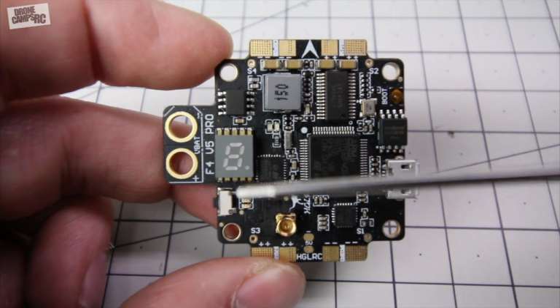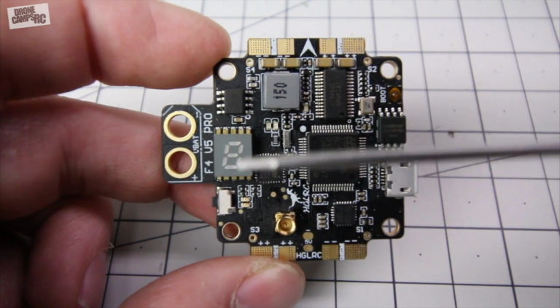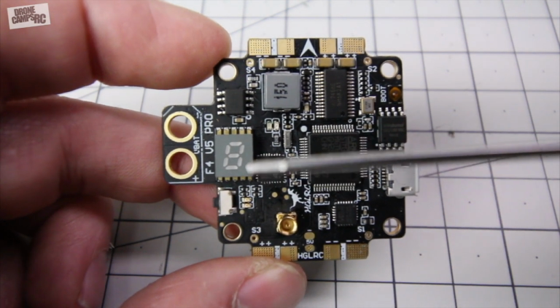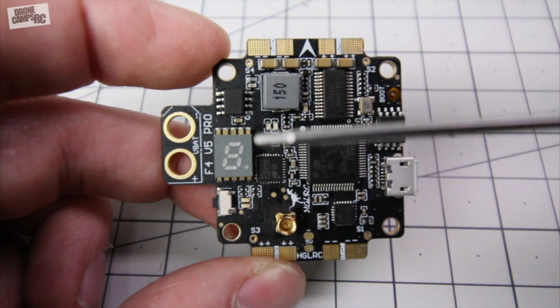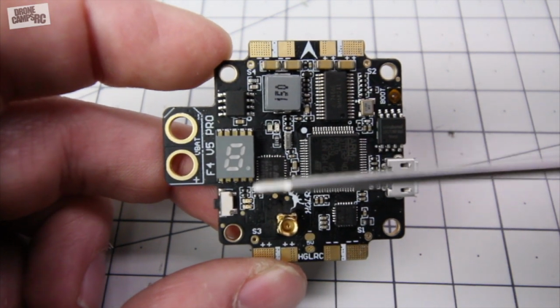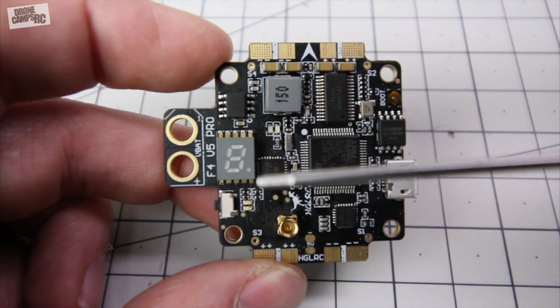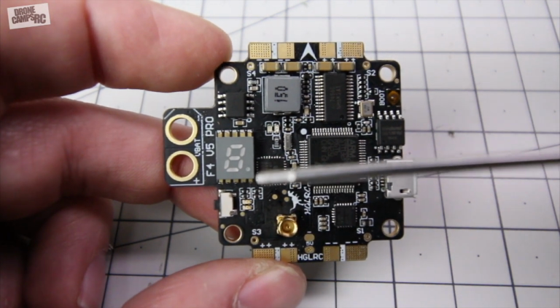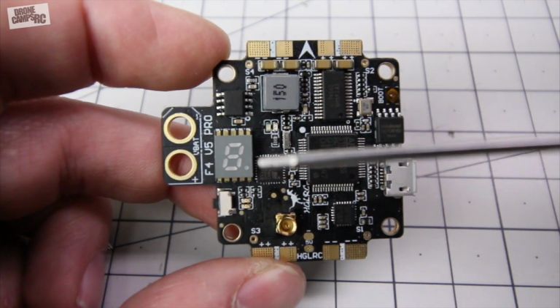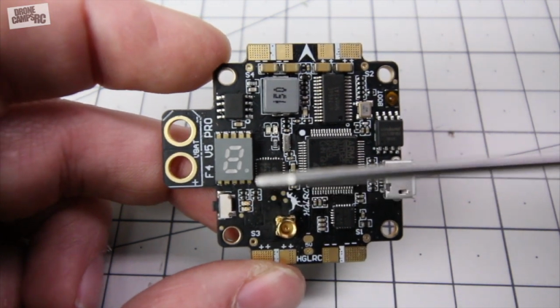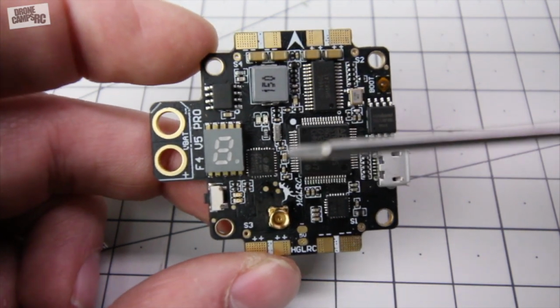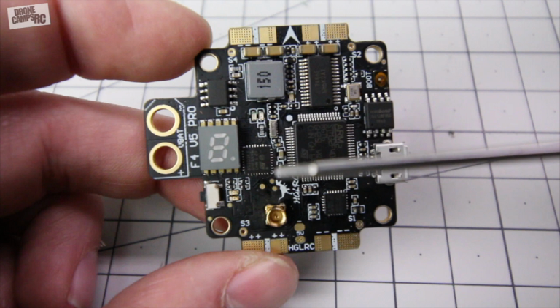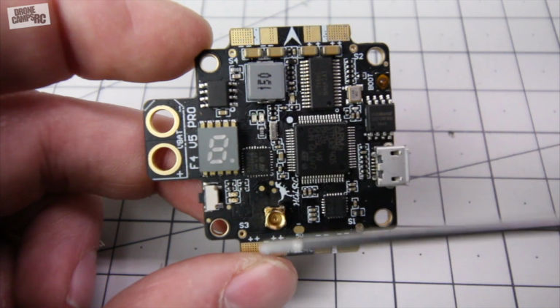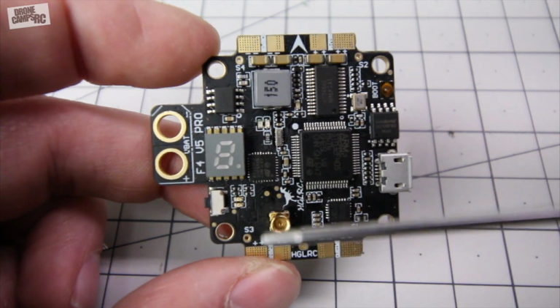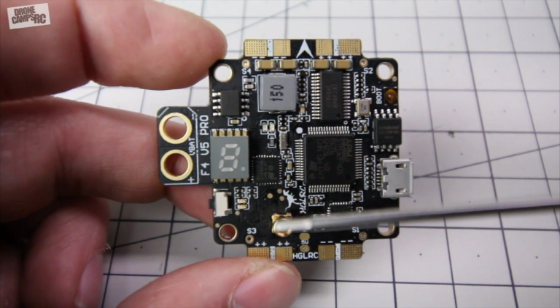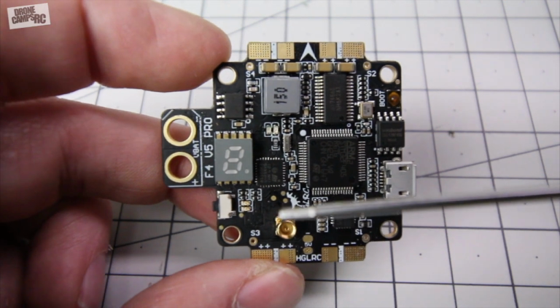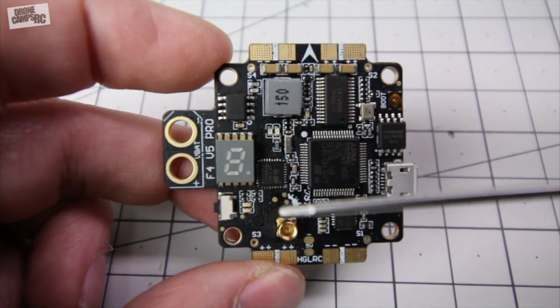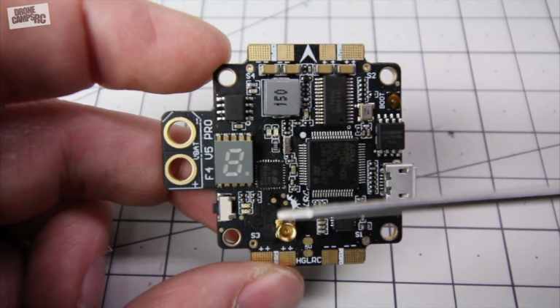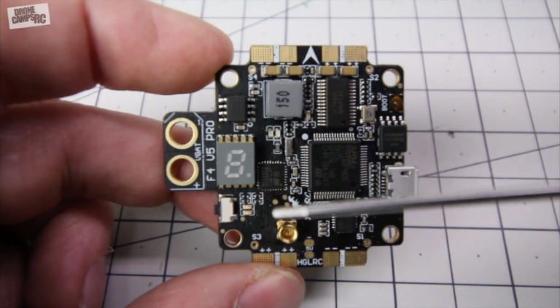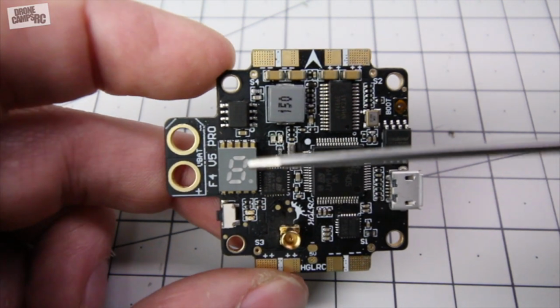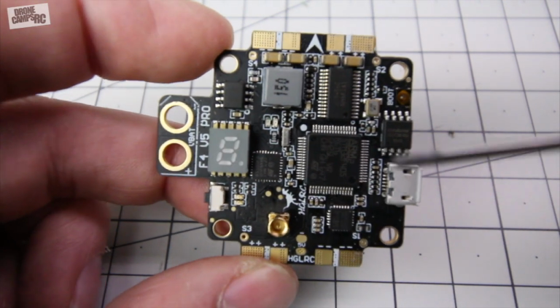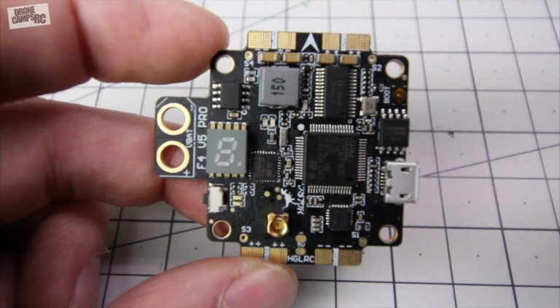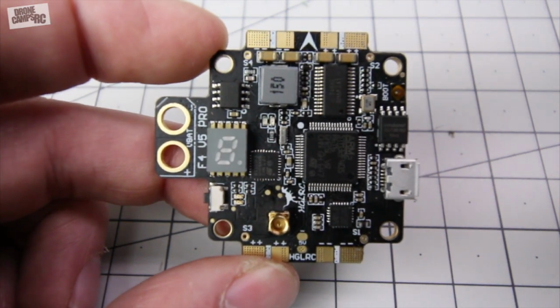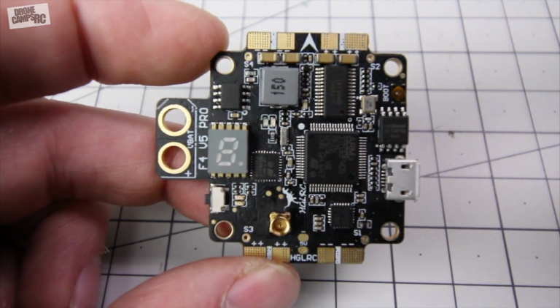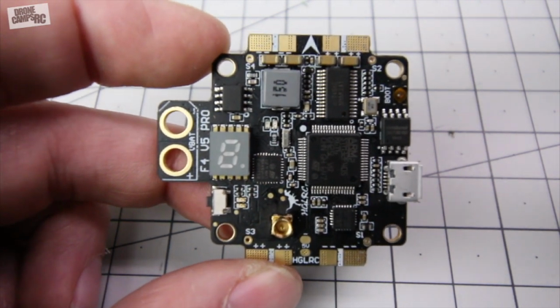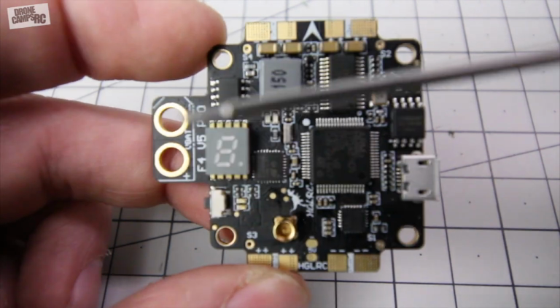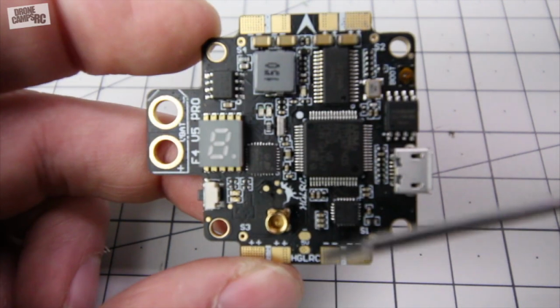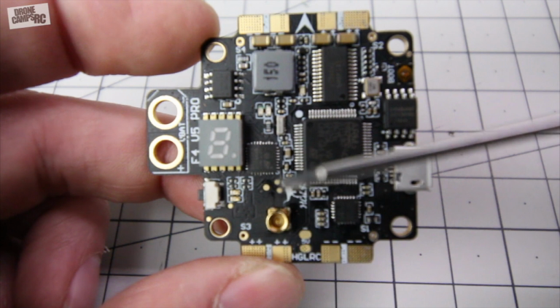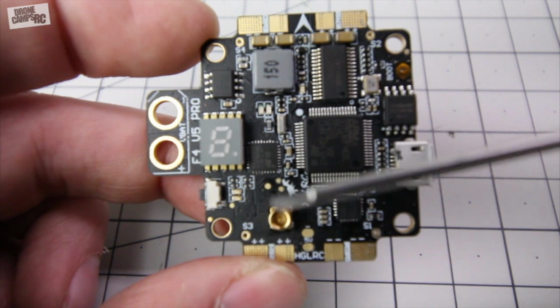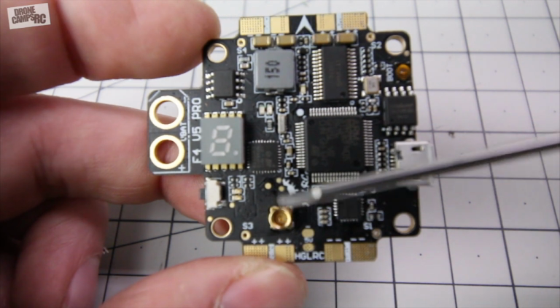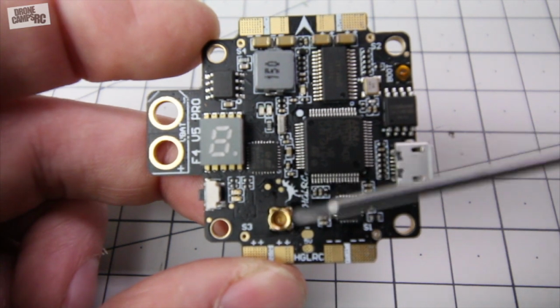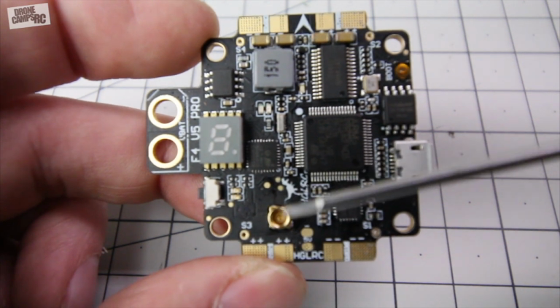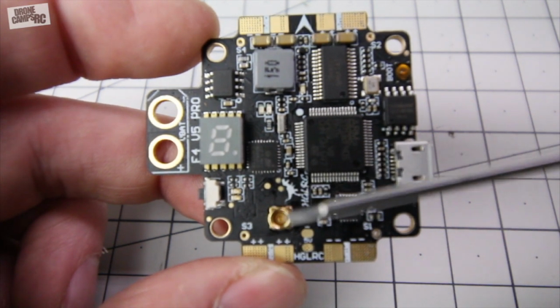You can do race band as well on this one, so that's nice. It's also running on 5.8 GHz which is pretty standard. 5 bands and 40 channels on this VTX.